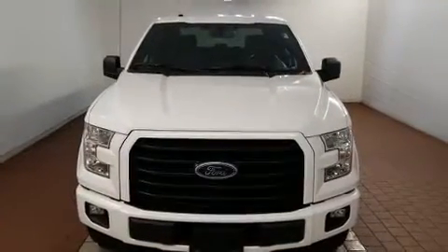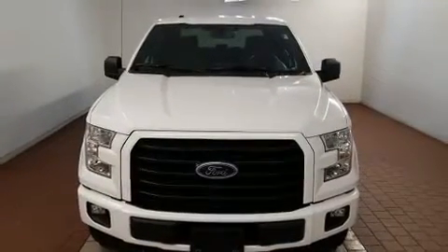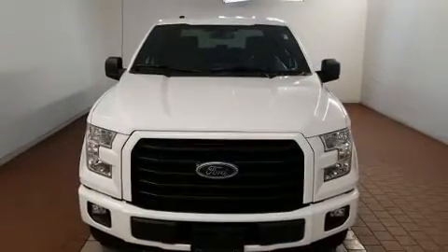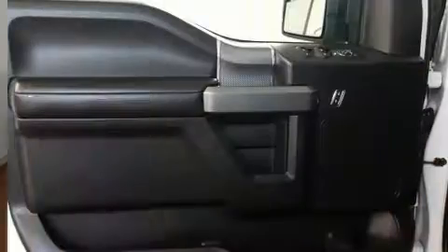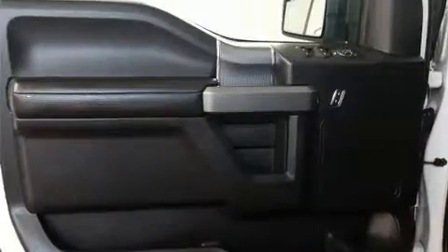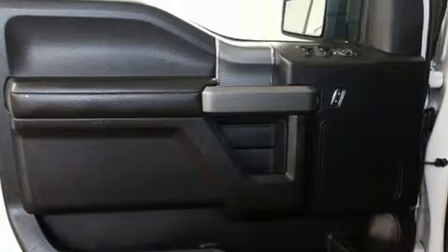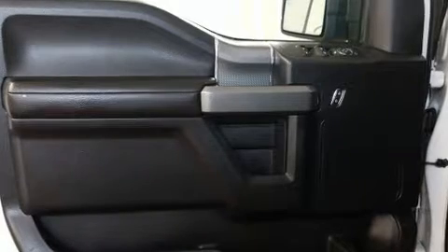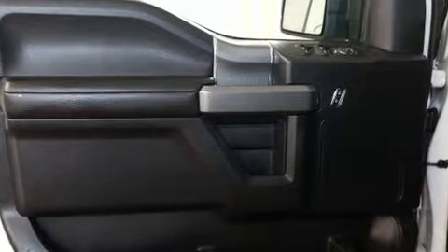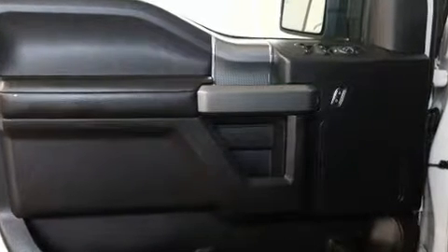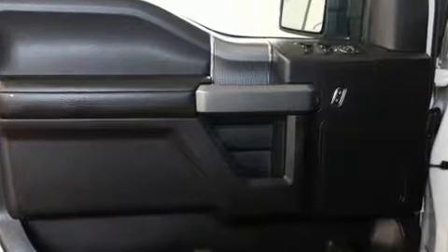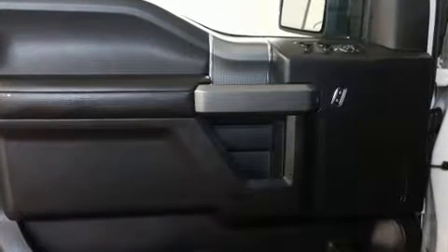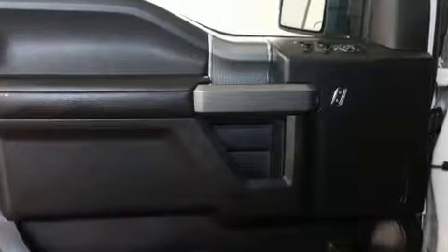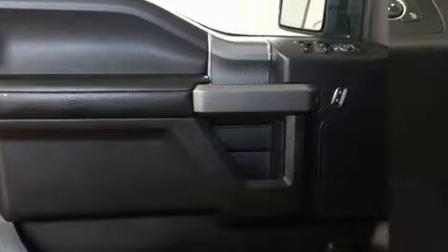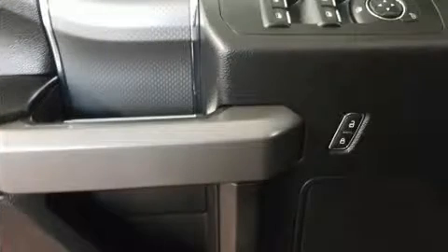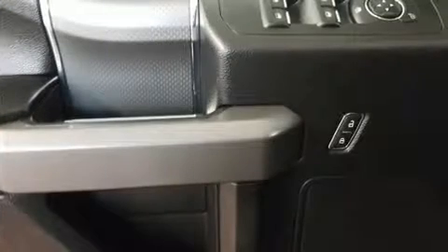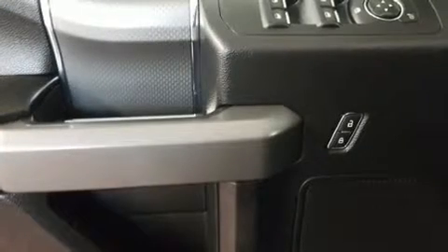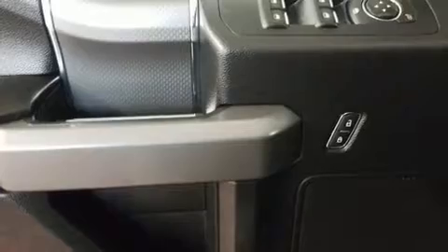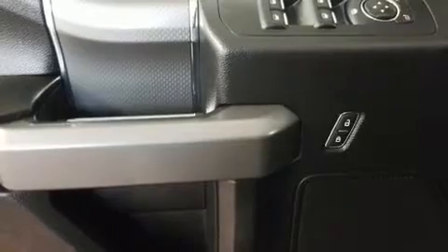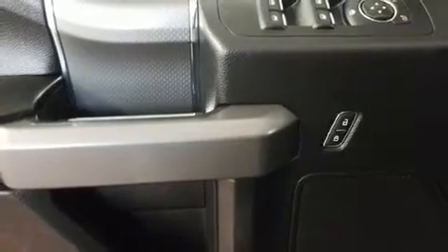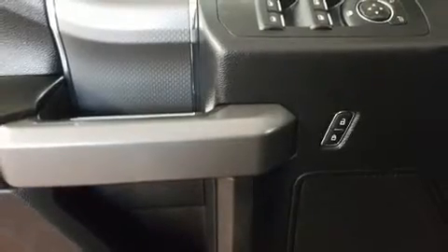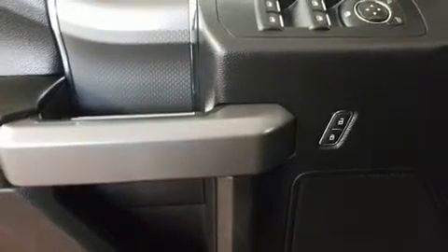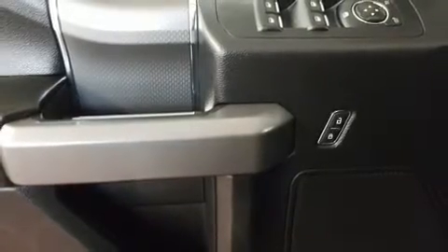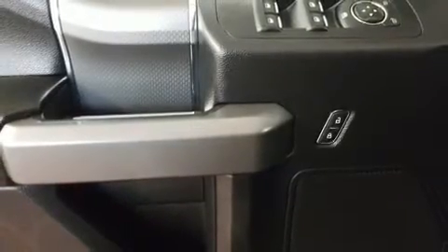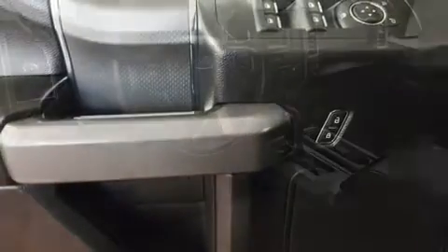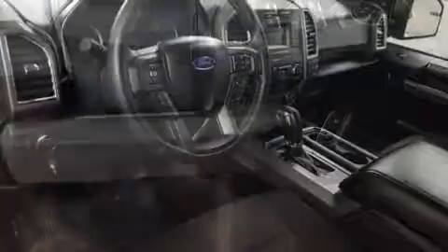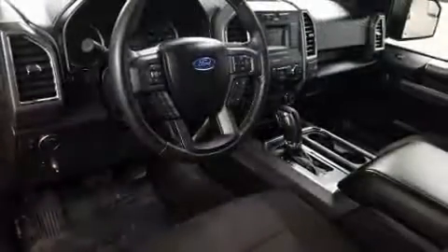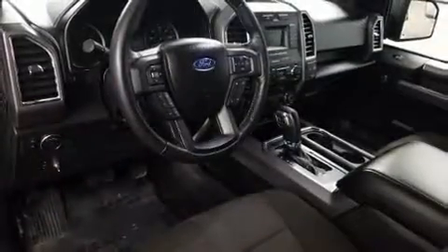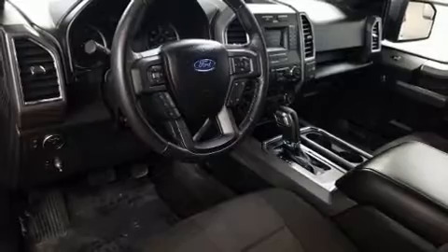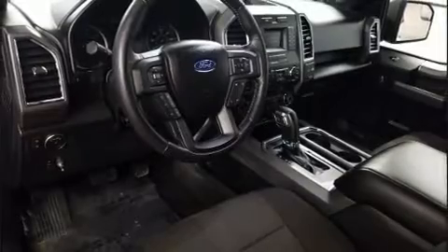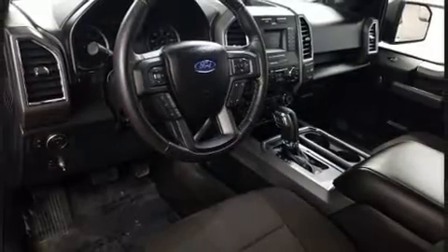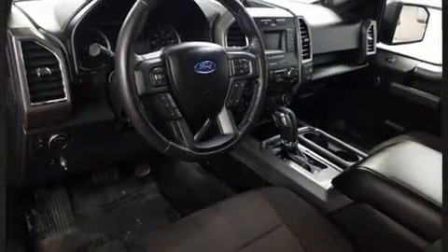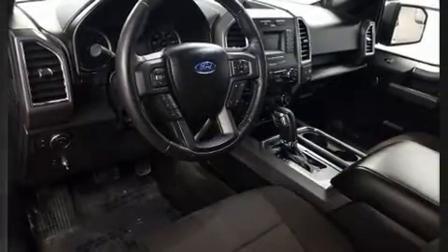Passenger security is always assured thanks to the various safety features such as dual front impact airbags with occupant sensing airbag, front side impact airbags, traction control, ignition disabling, and four-wheel disc brakes with ABS.